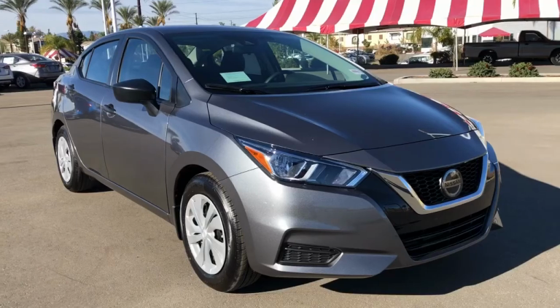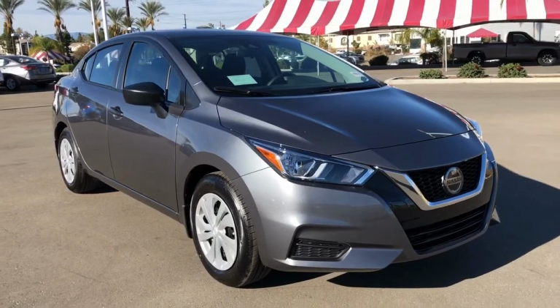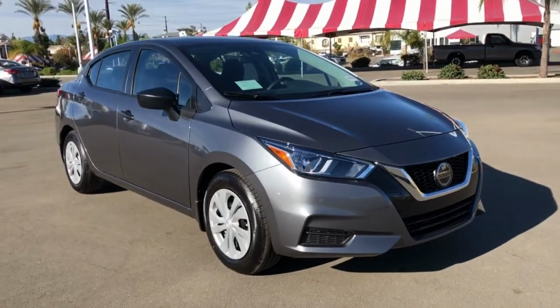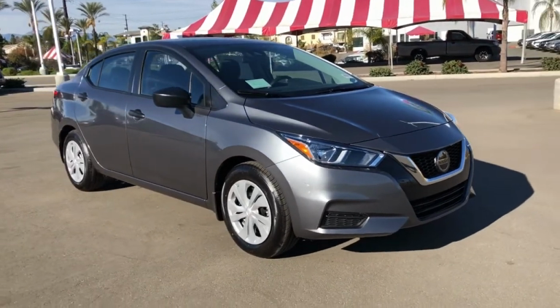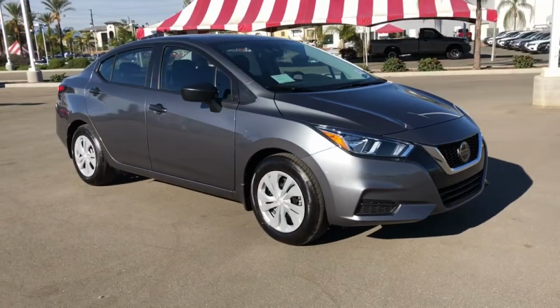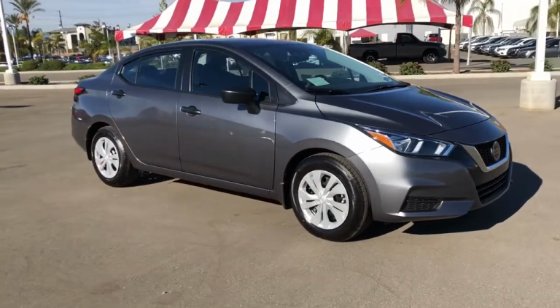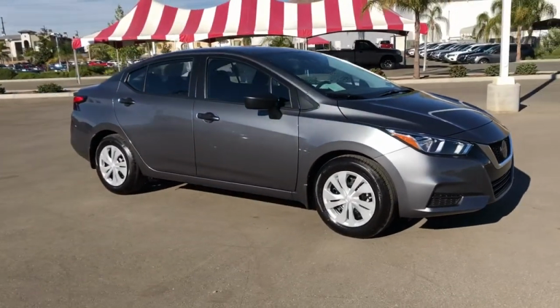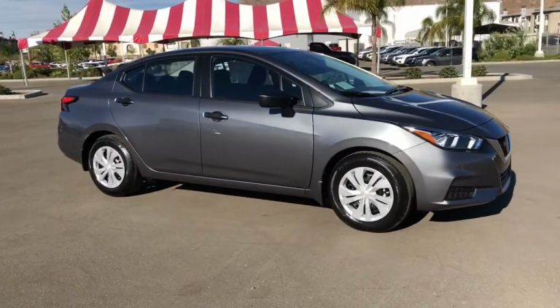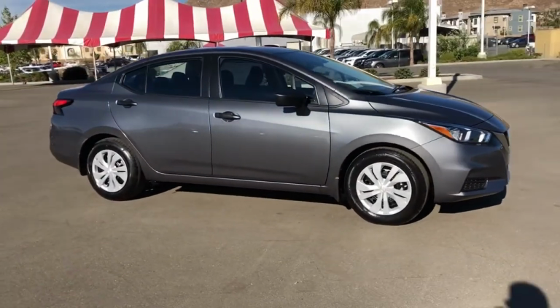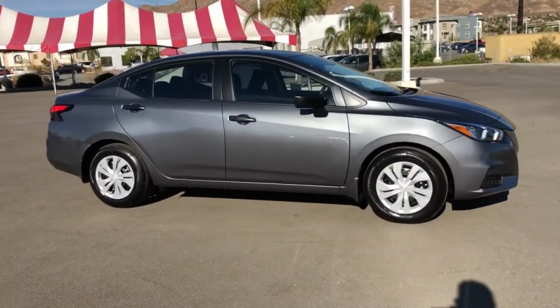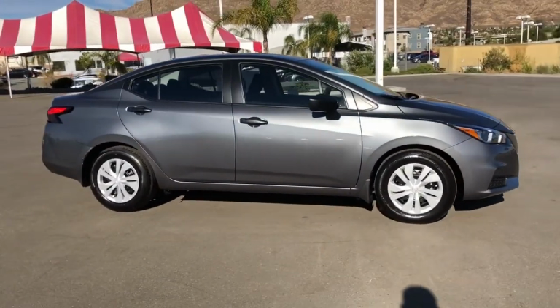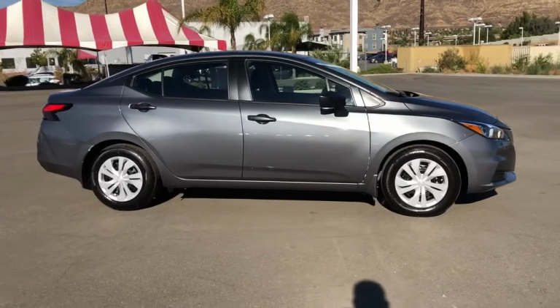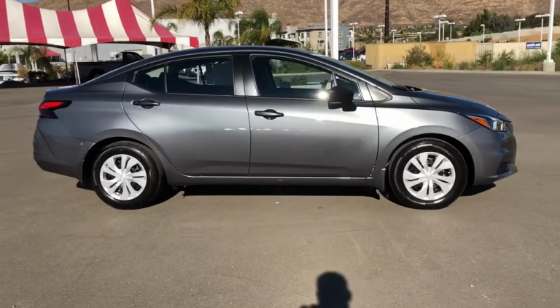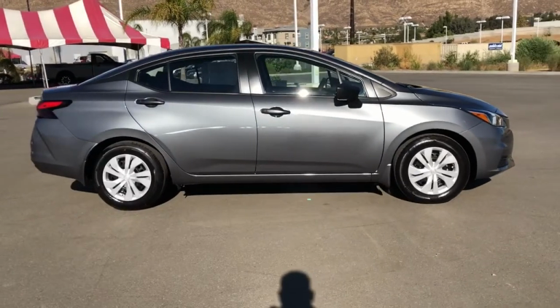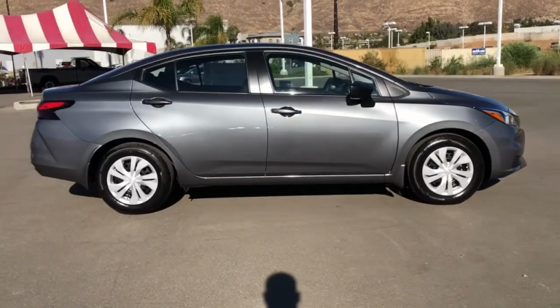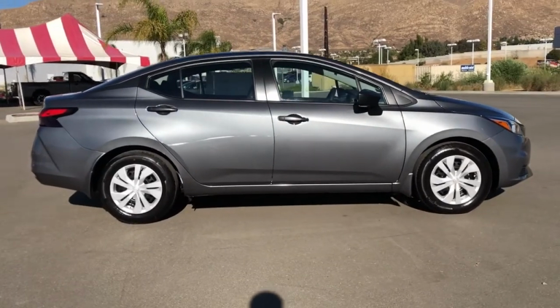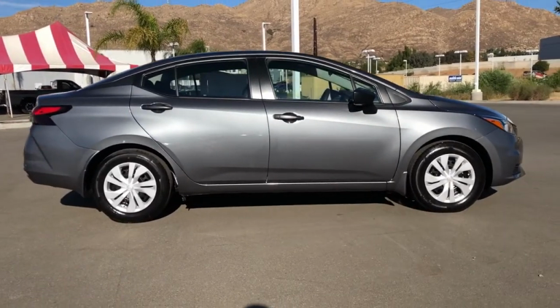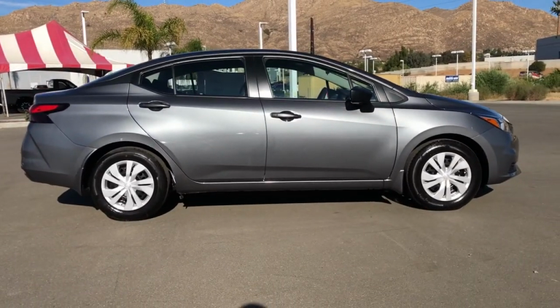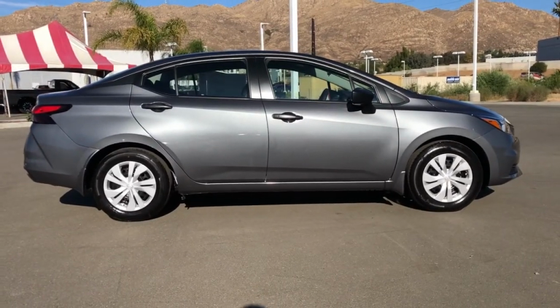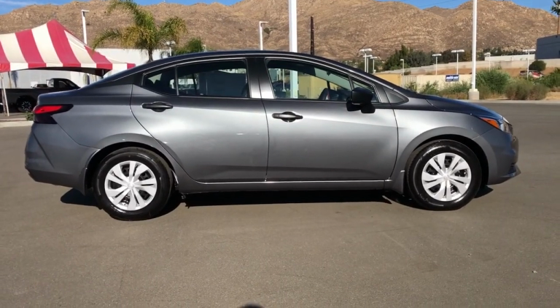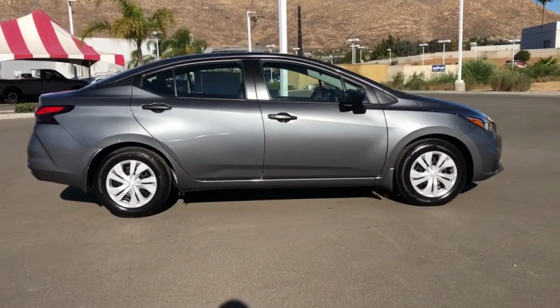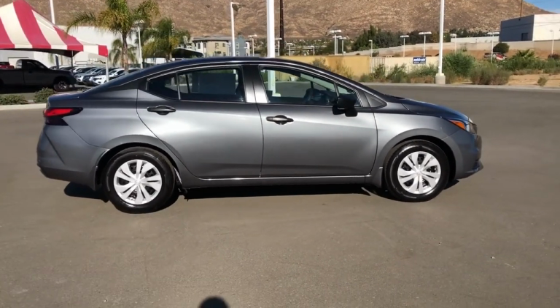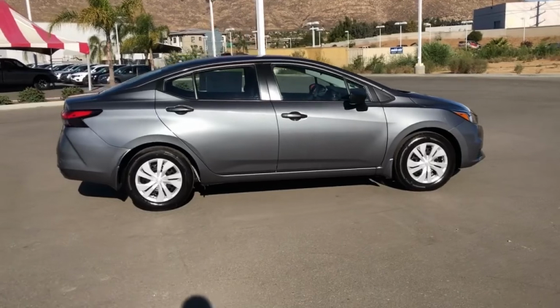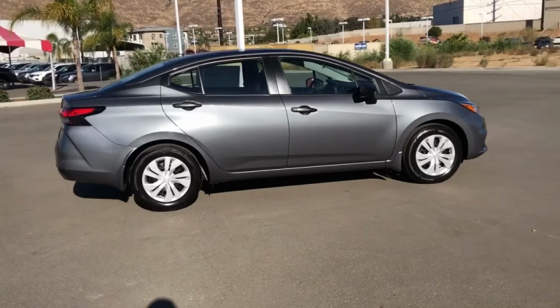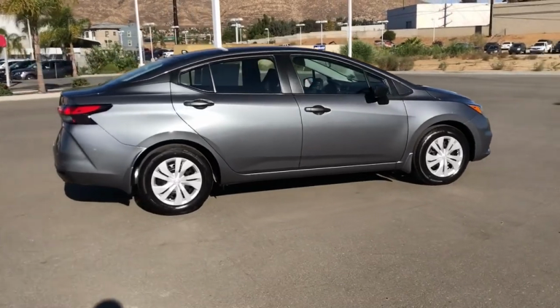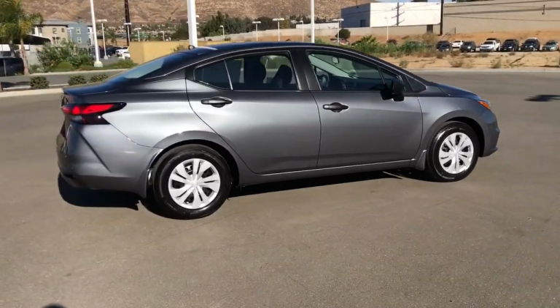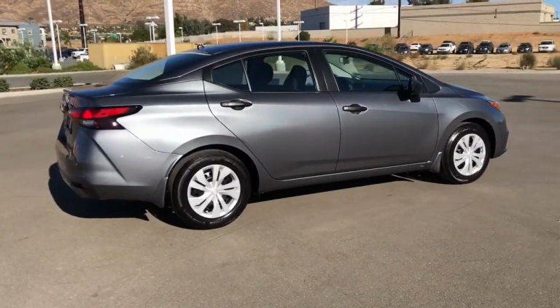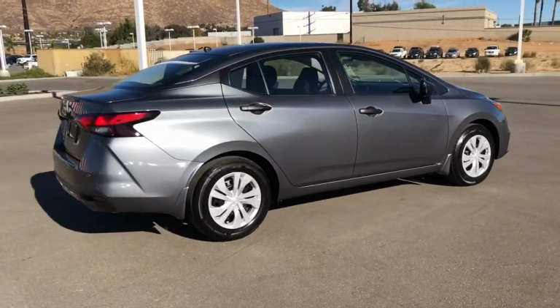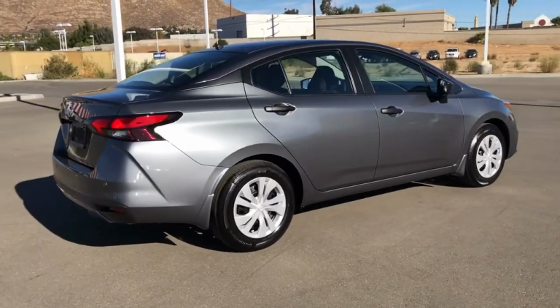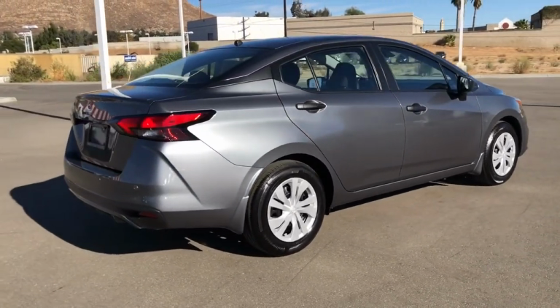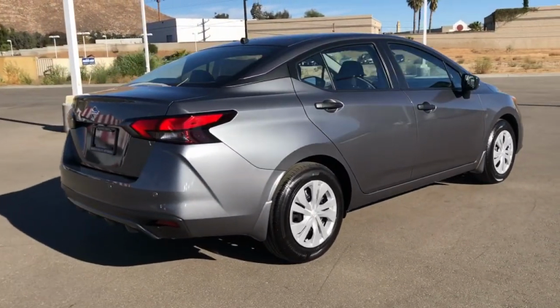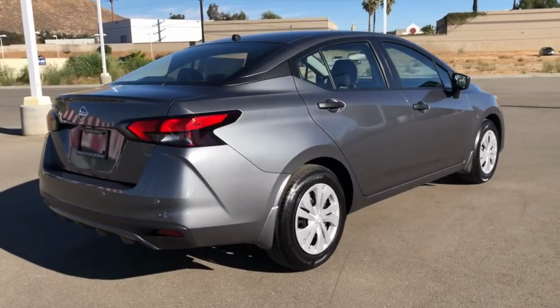Look no further than the 2021 Nissan Versa. Get sleek style and the latest driver assist tech standard in this well-equipped Versa. Aerodynamic and efficient, this upscale compact makes every journey a pleasure.